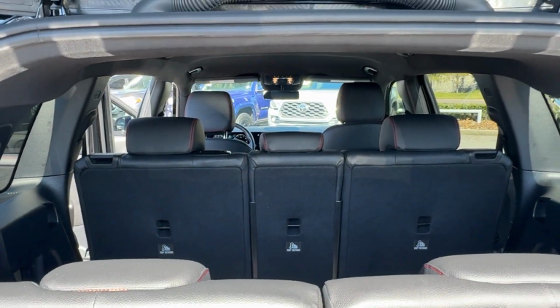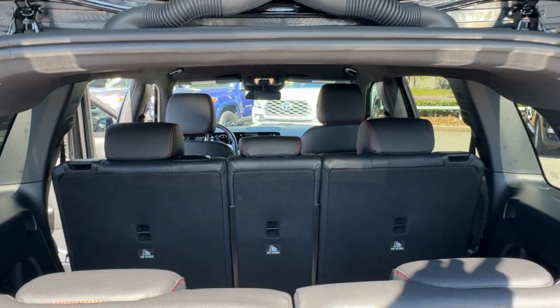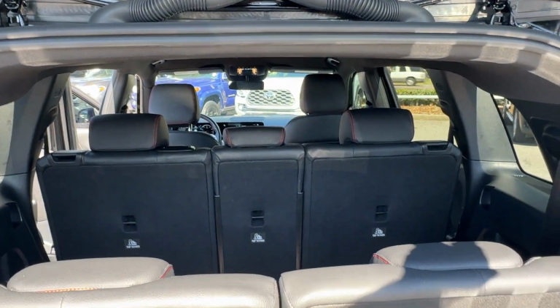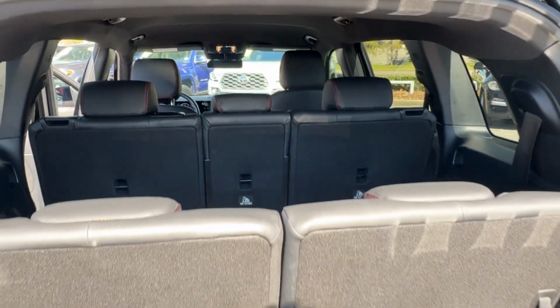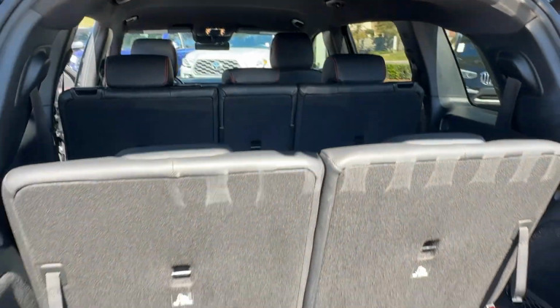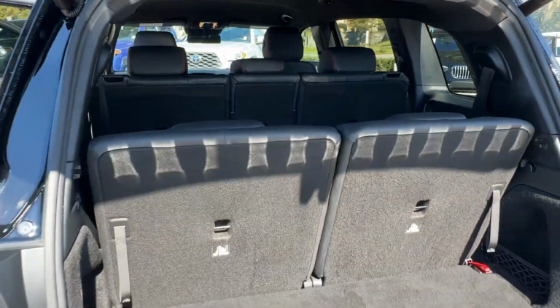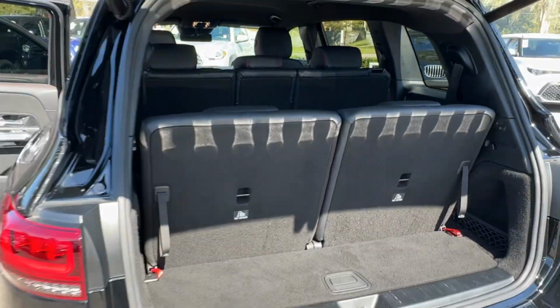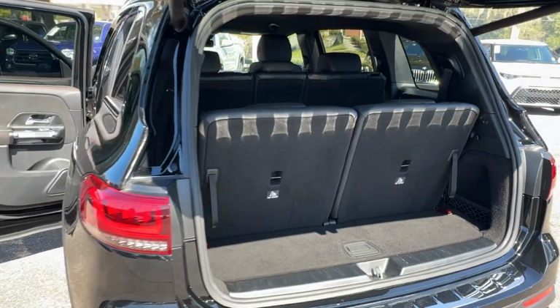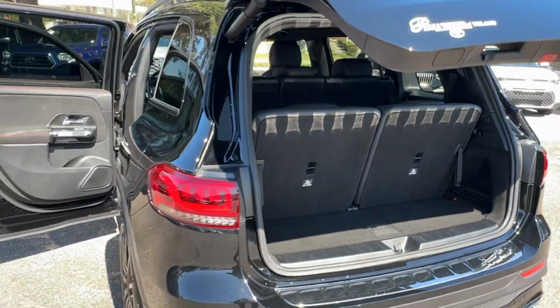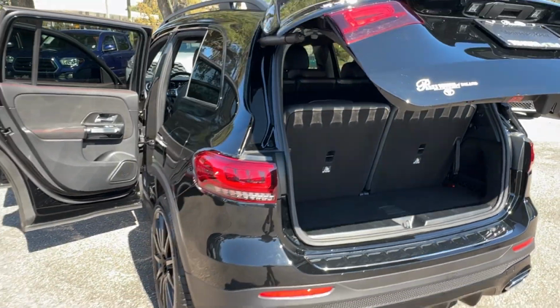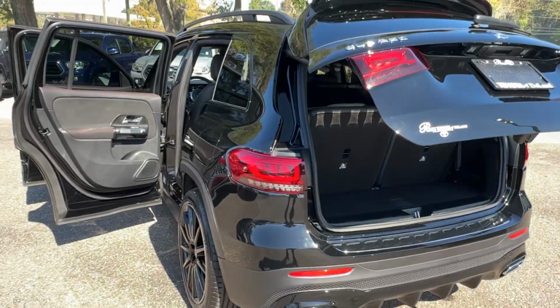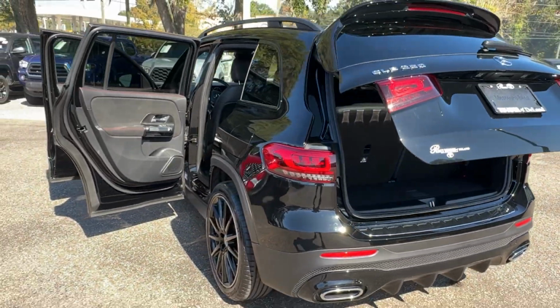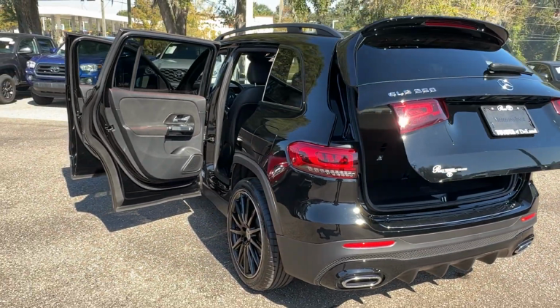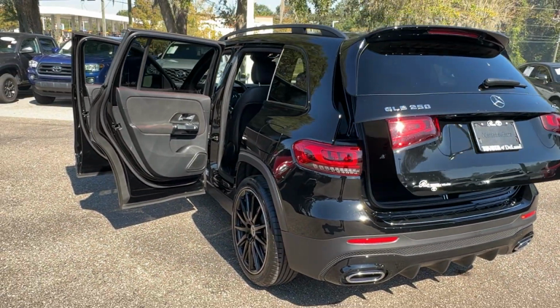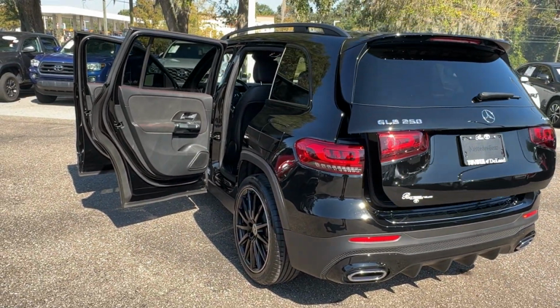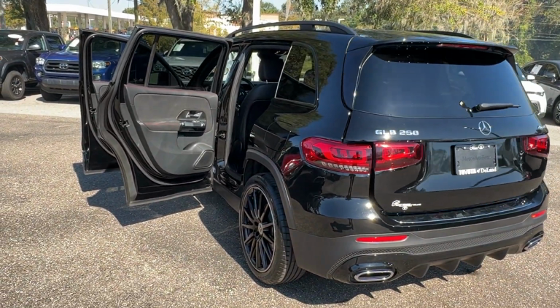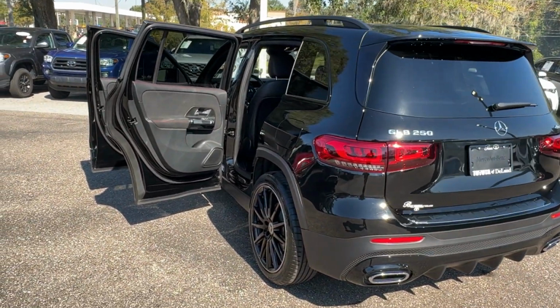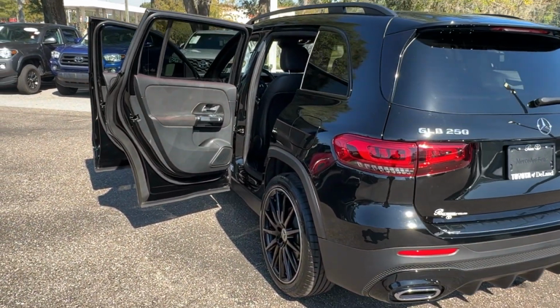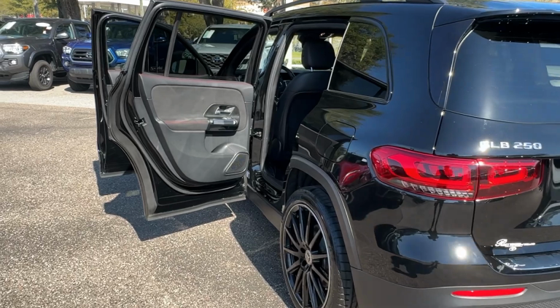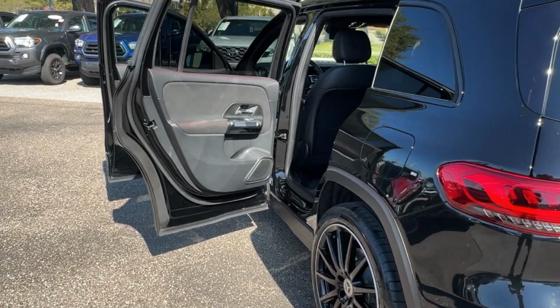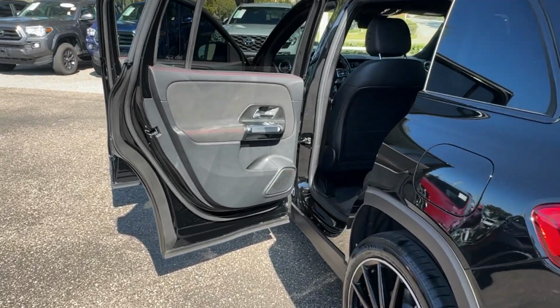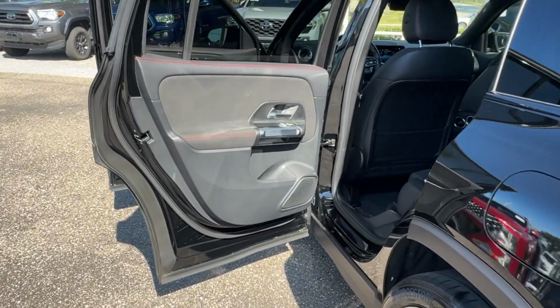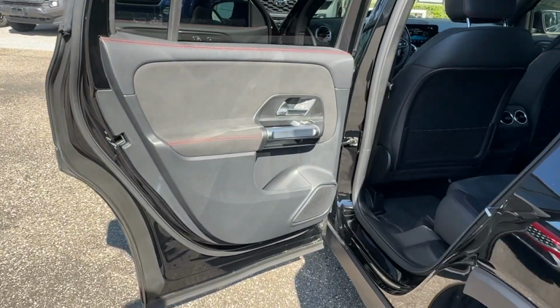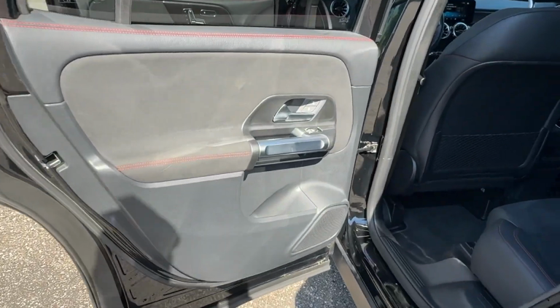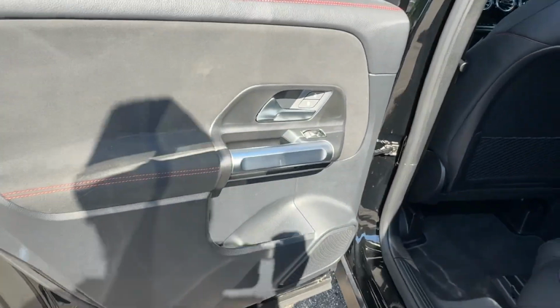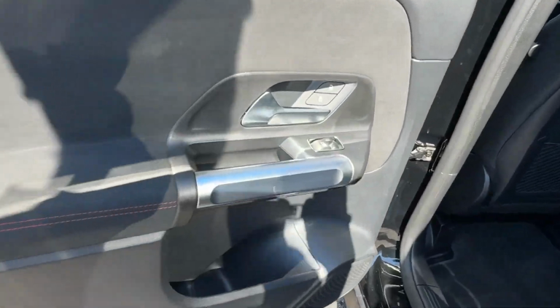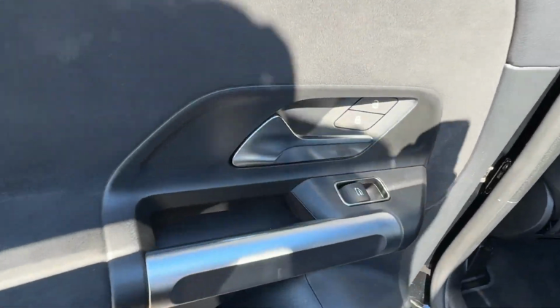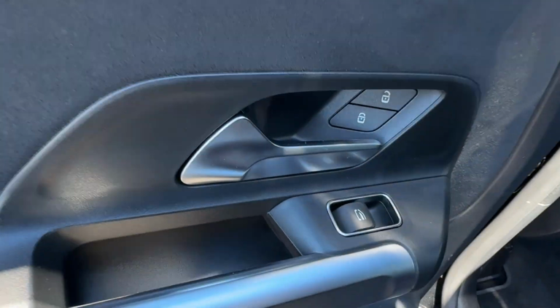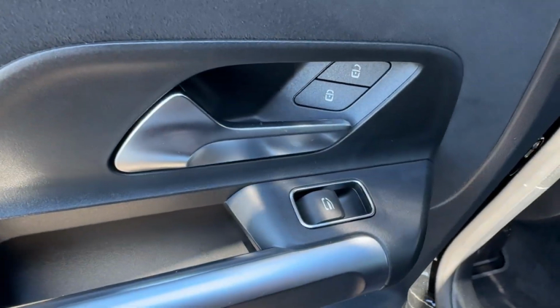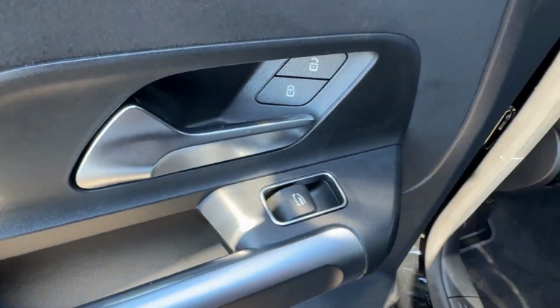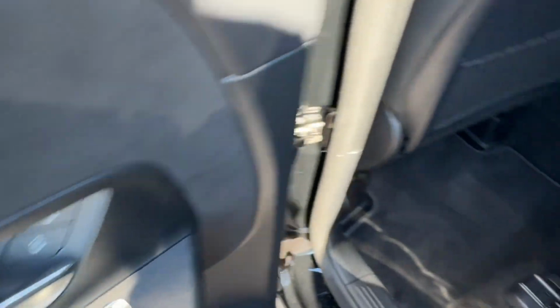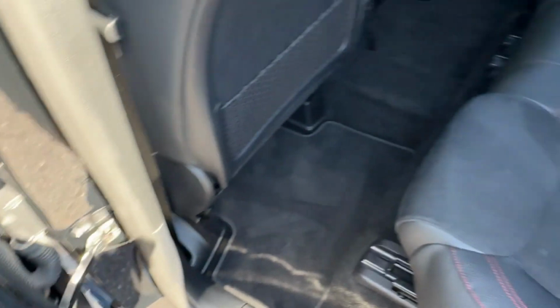Pre-collision system, all-wheel drive, keyless entry, power lift gate, remote engine start, keyless start, power passenger seat, premium sound system, fog lamps, backup camera.